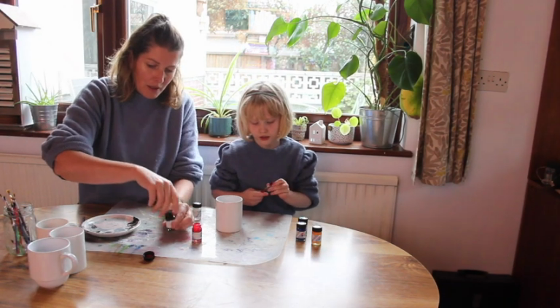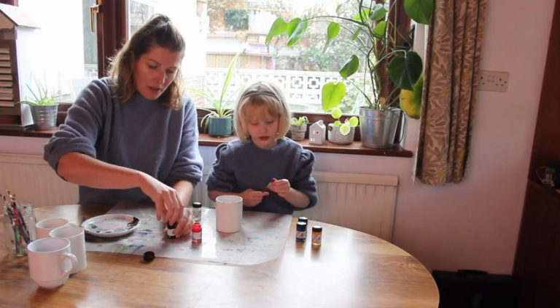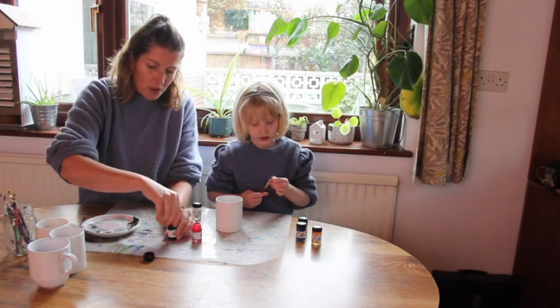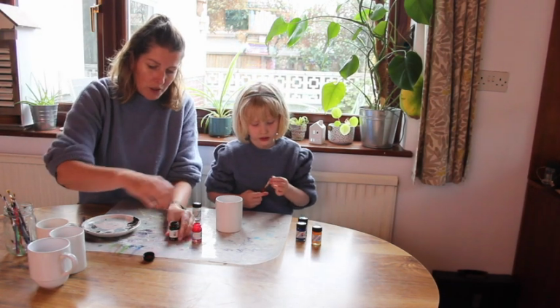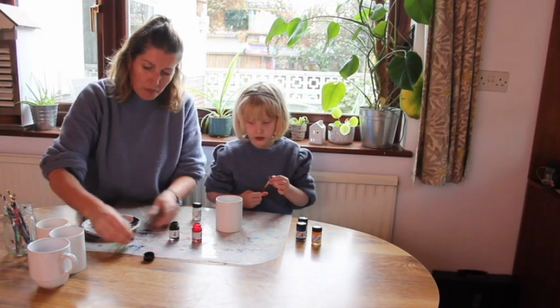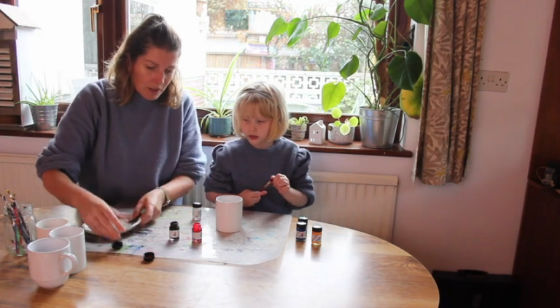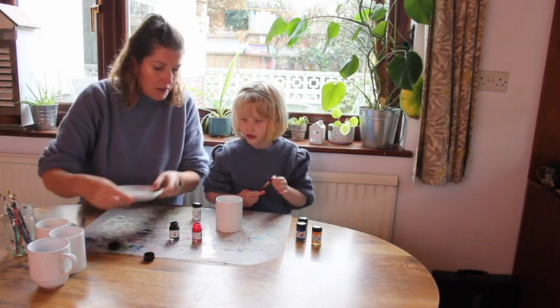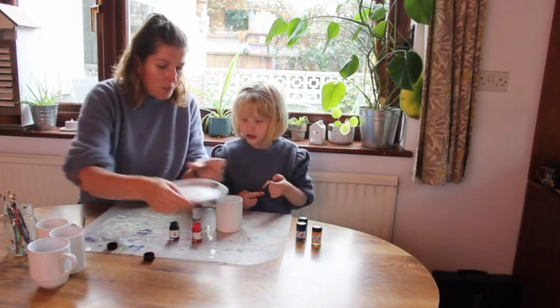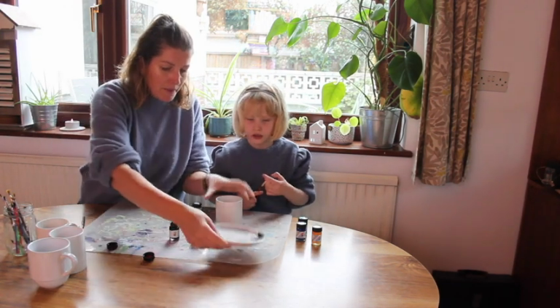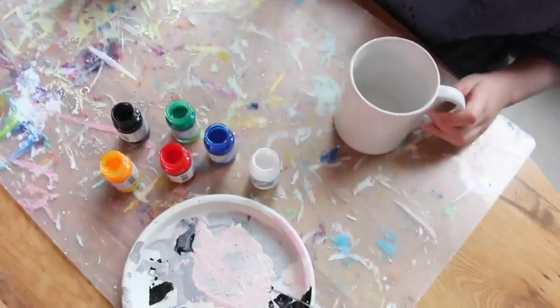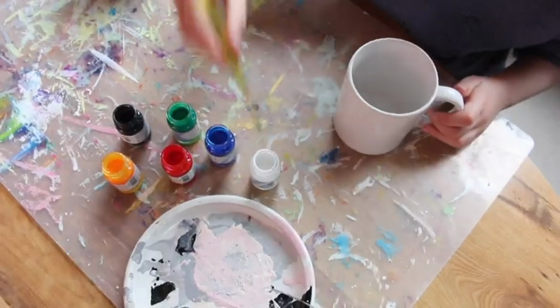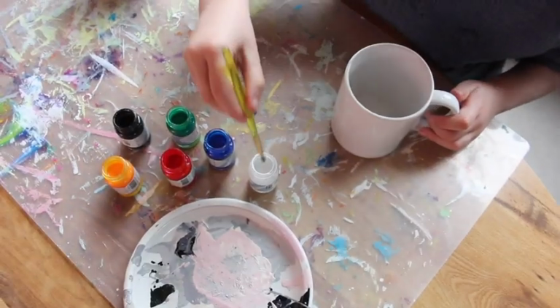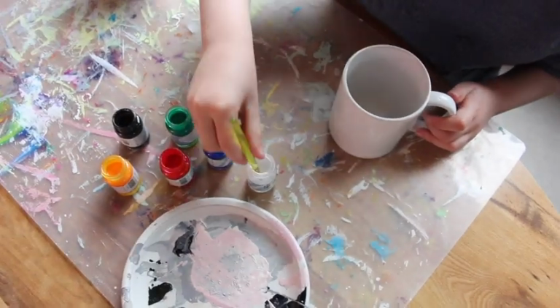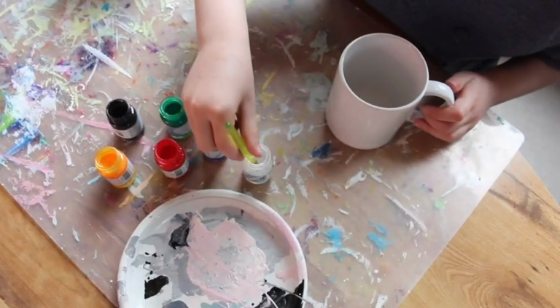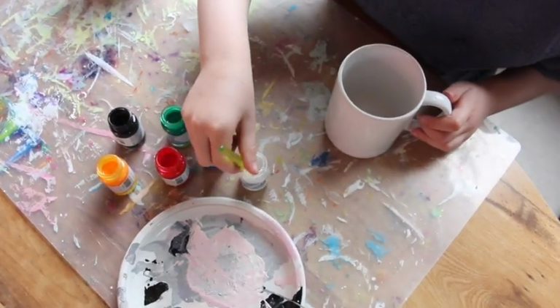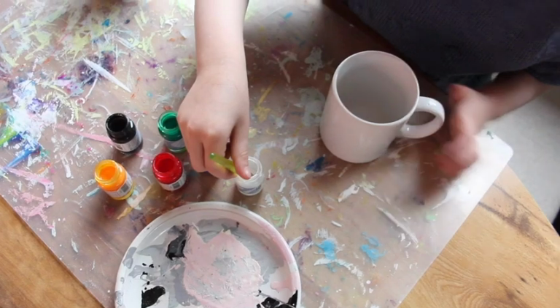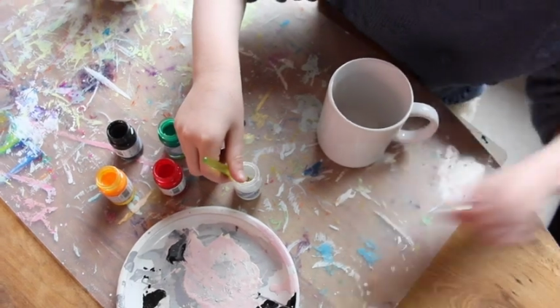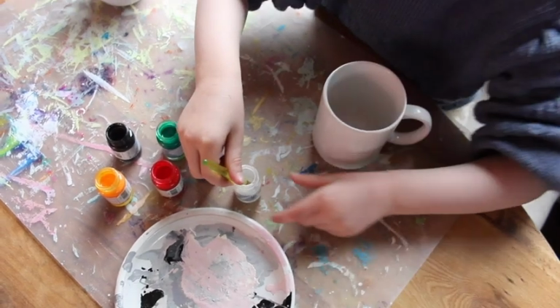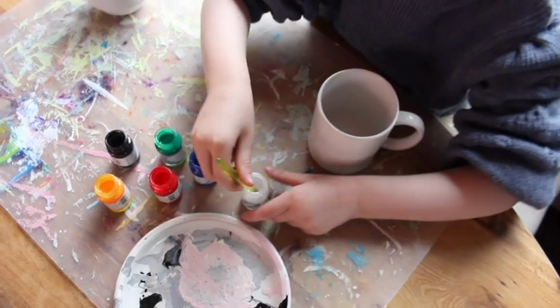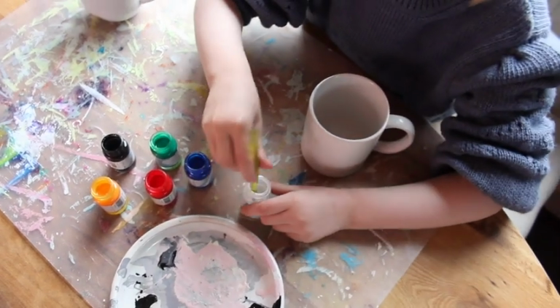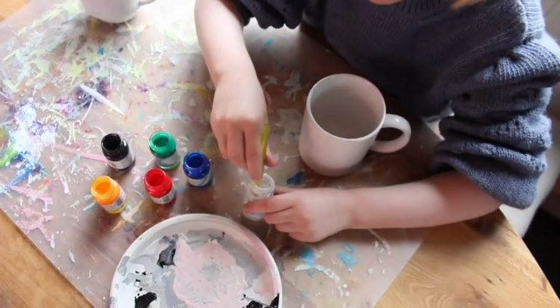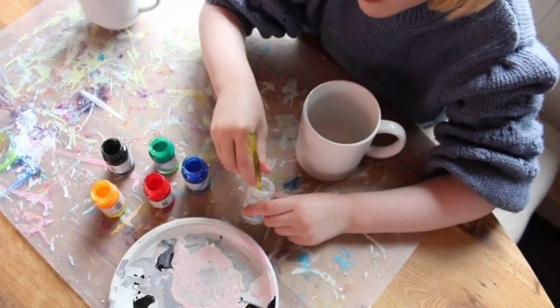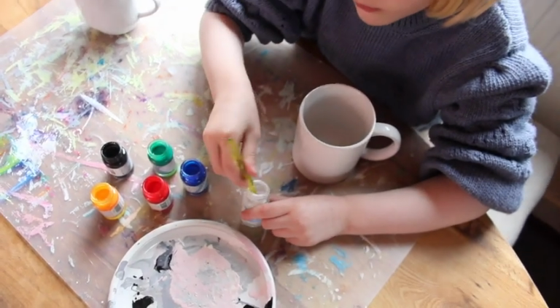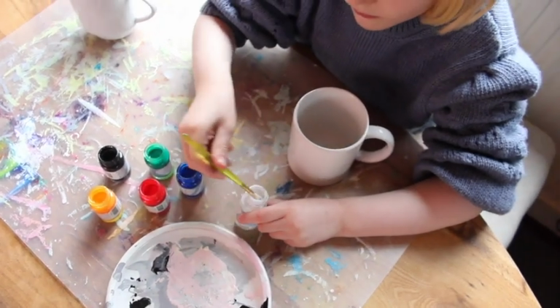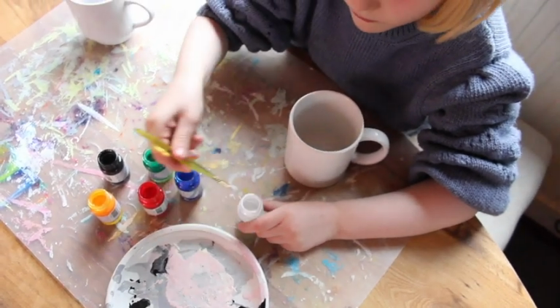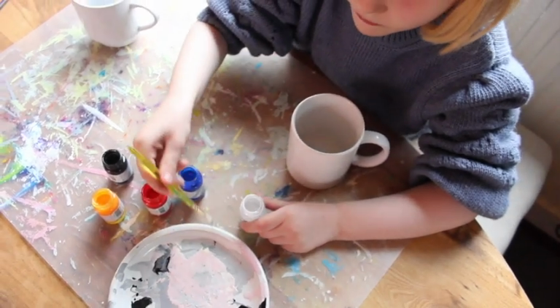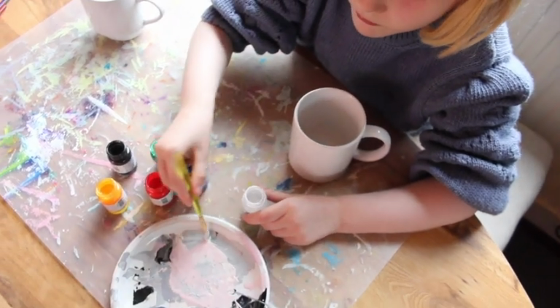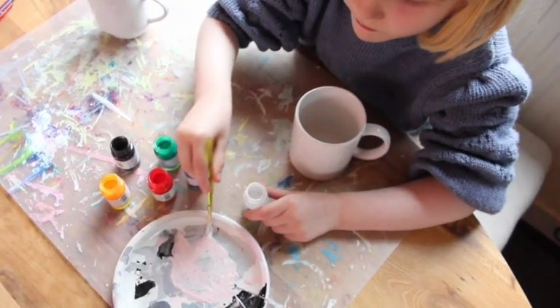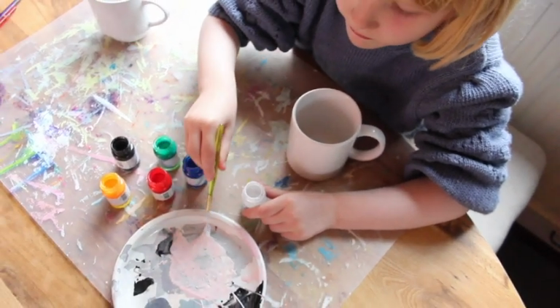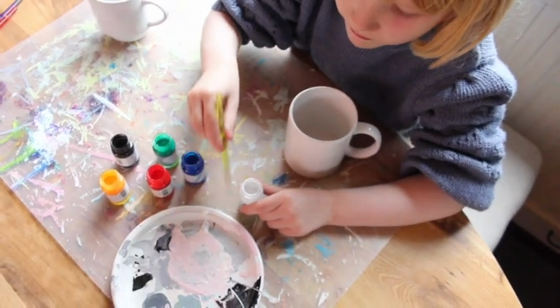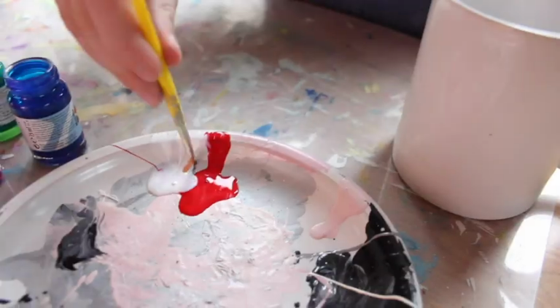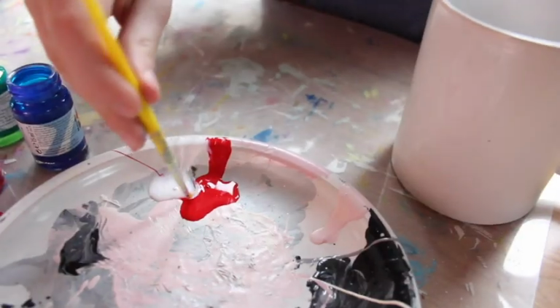And then it's simply a case of having your child decorate the cups. Be careful they don't paint inside the mug or anywhere close to the rim where your mouth would be.